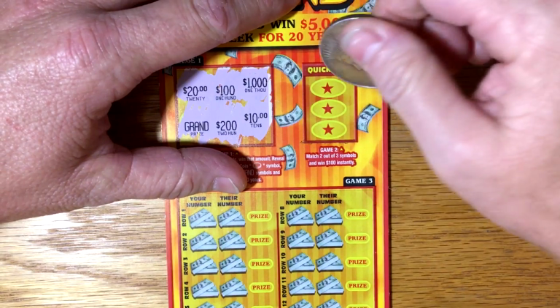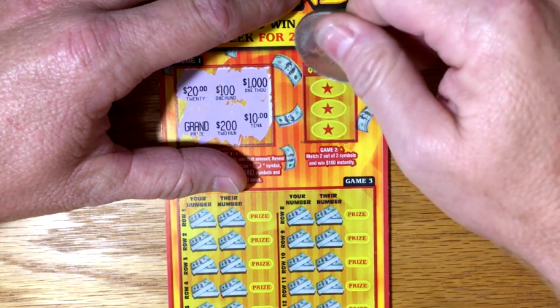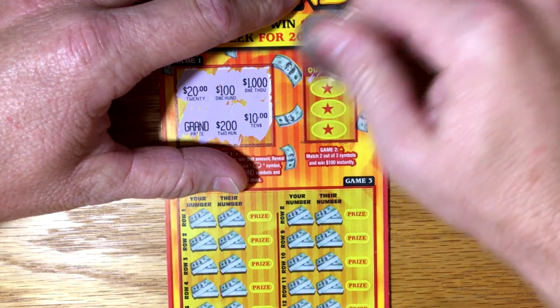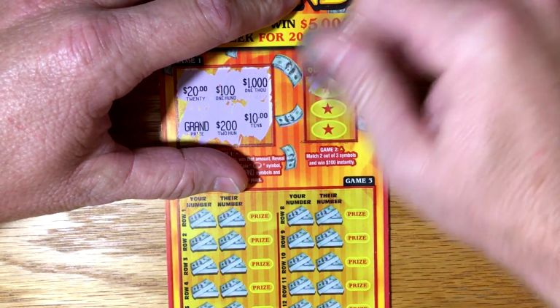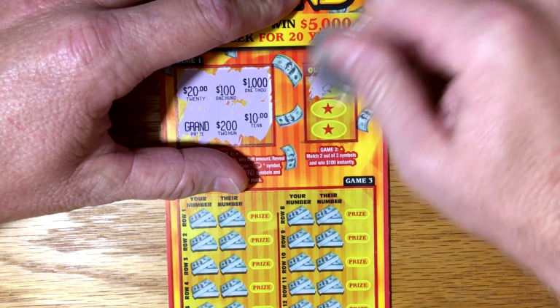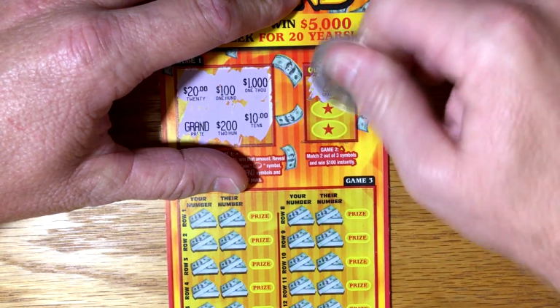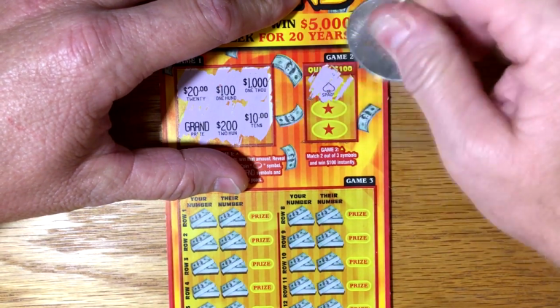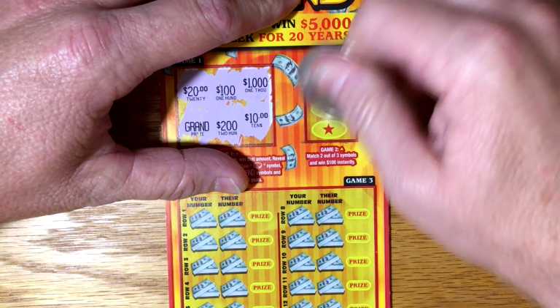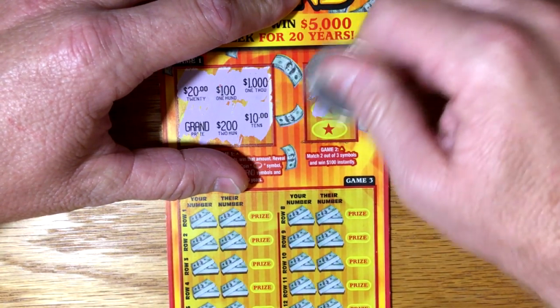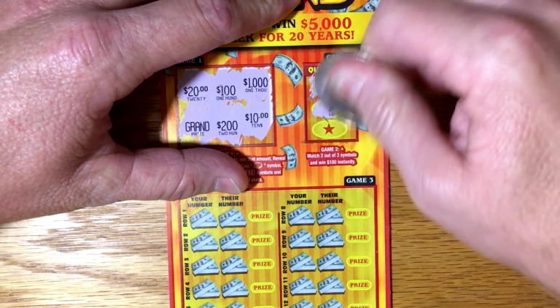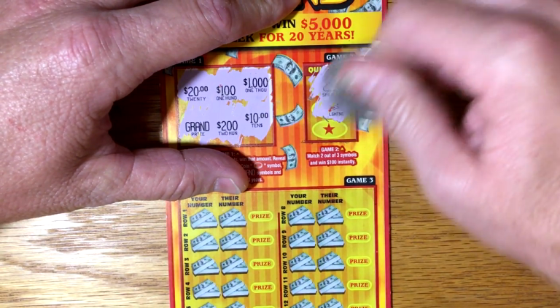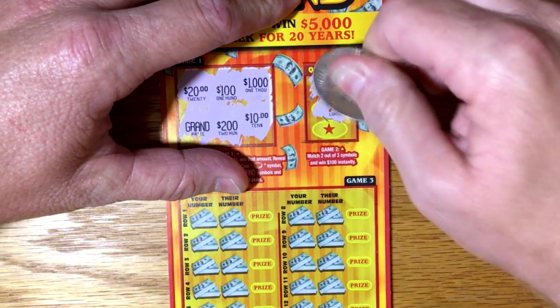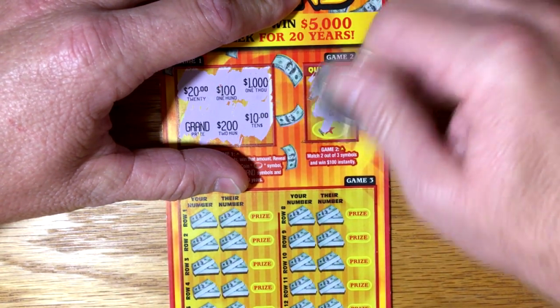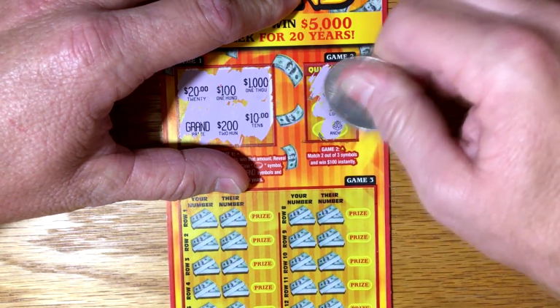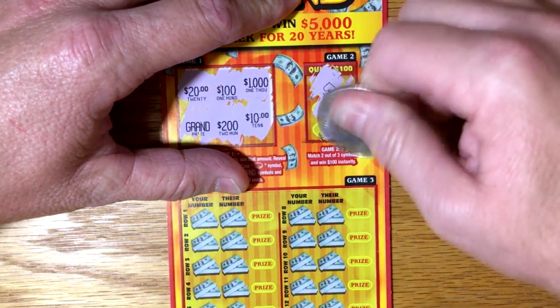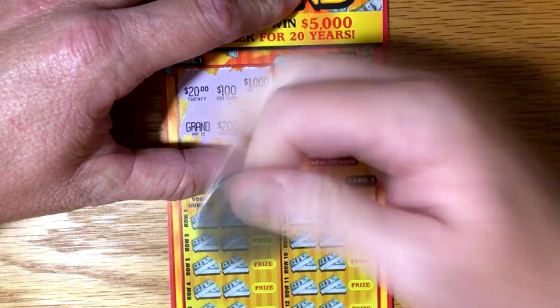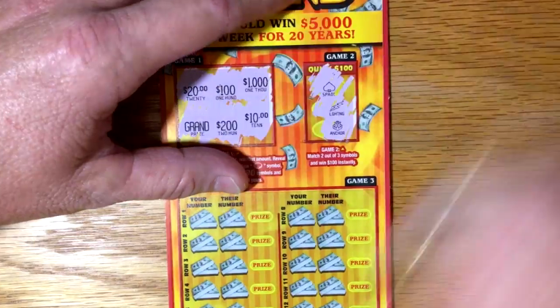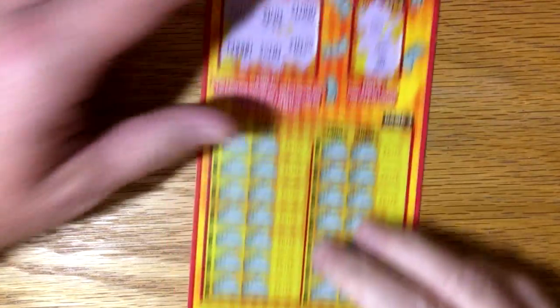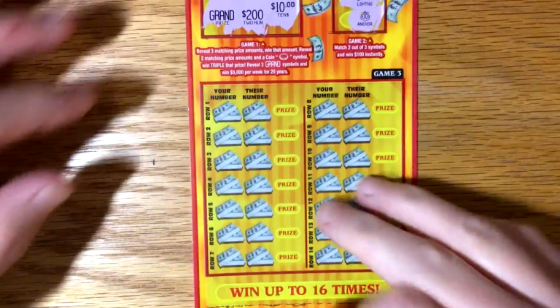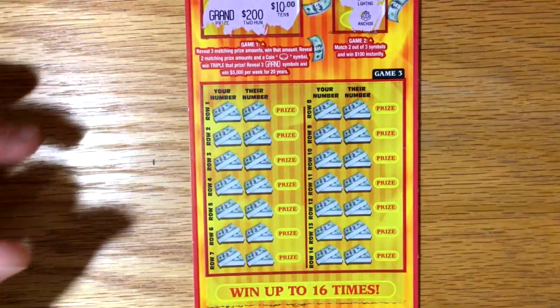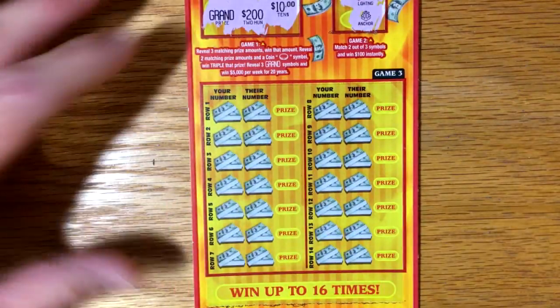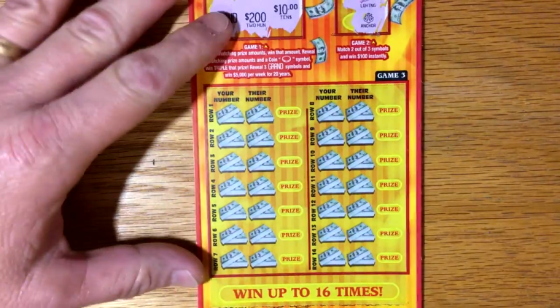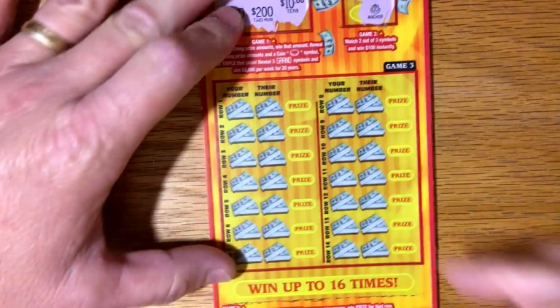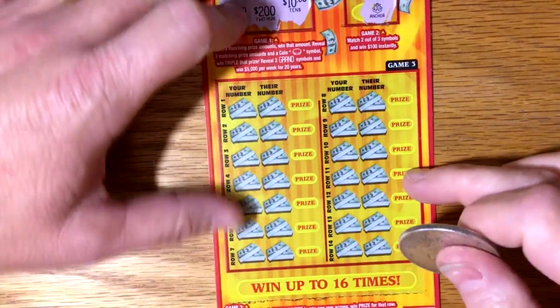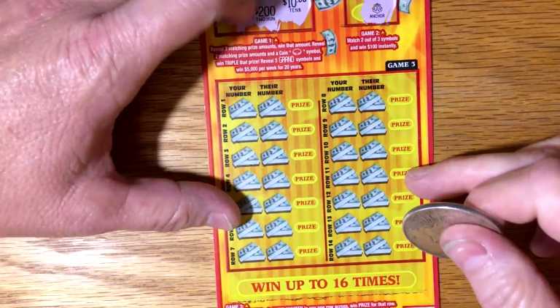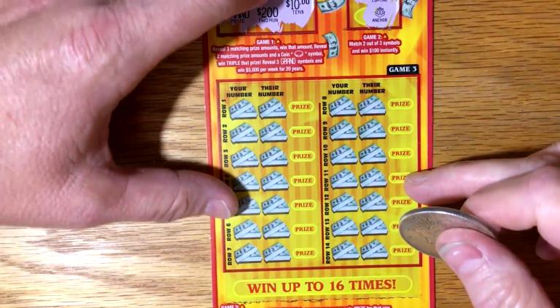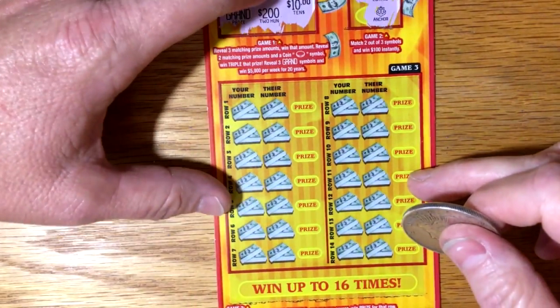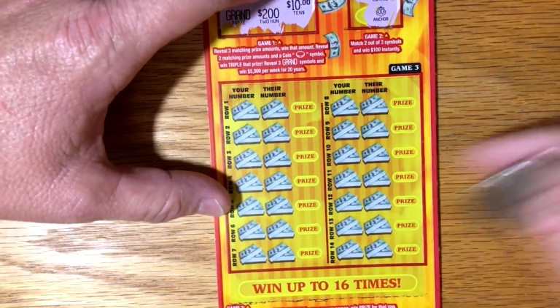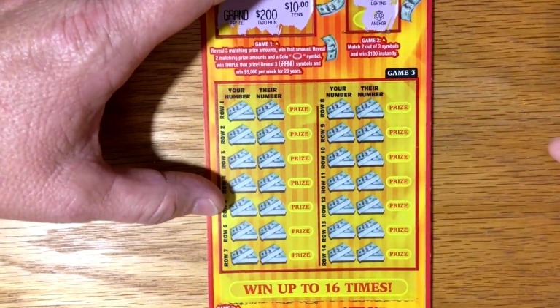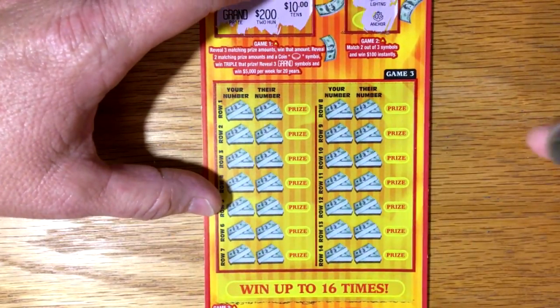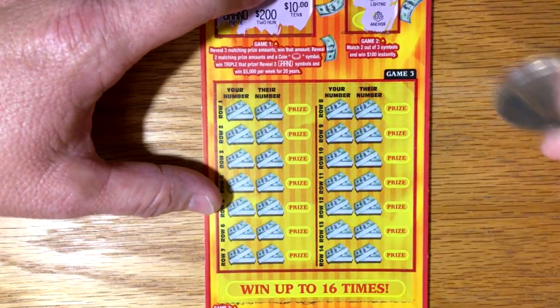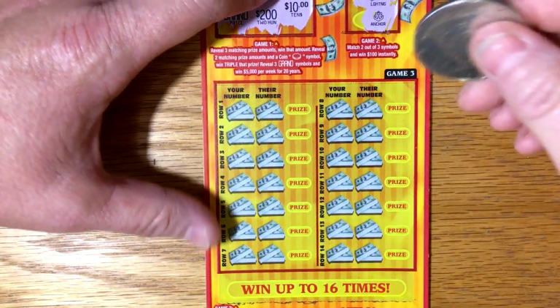Two out of three symbols: spade, lightning, anchor. Still have it. Now we're just trying to beat their number or get a 3x symbol.